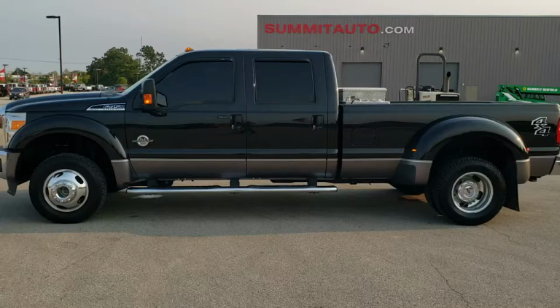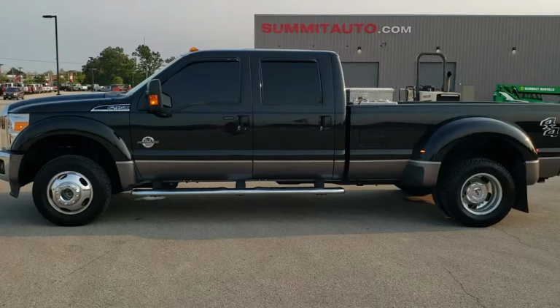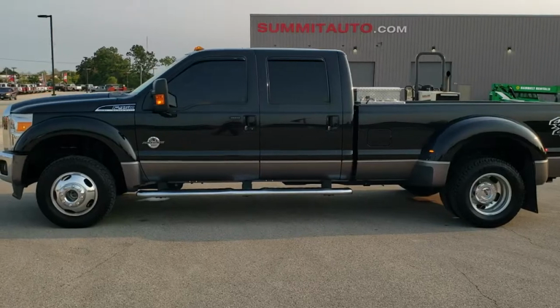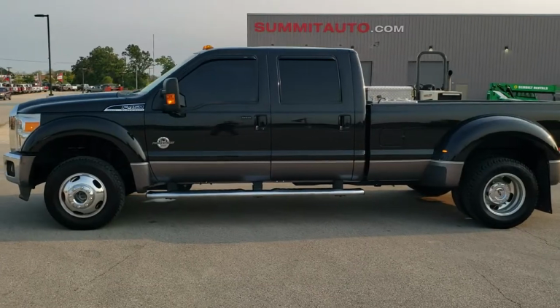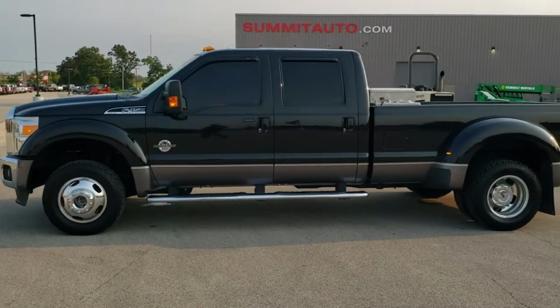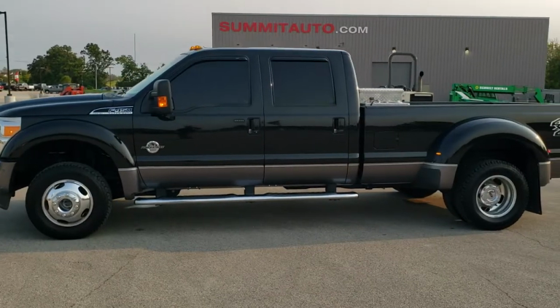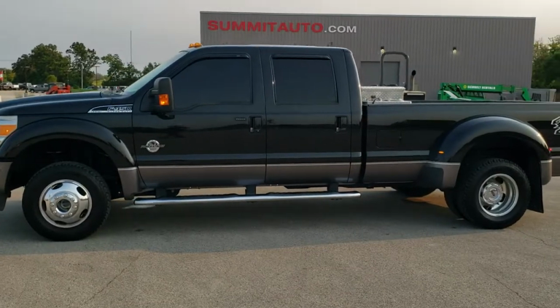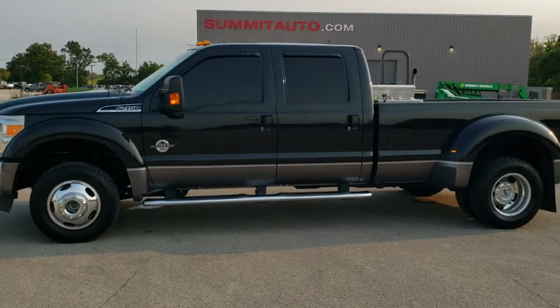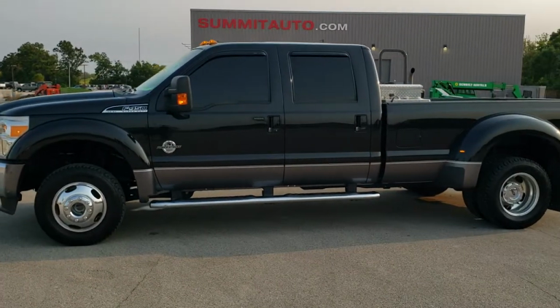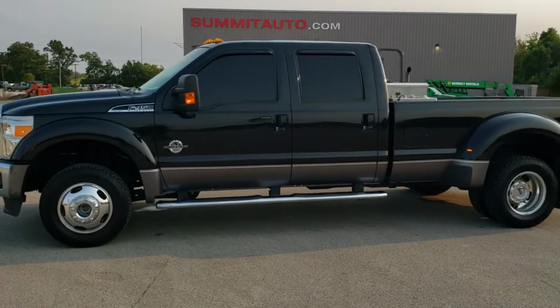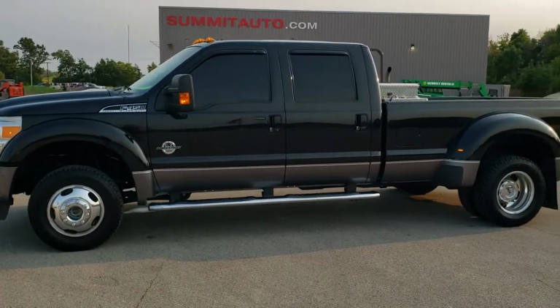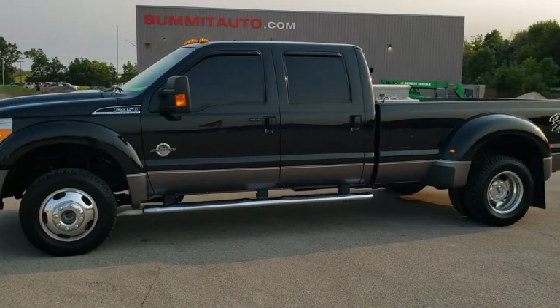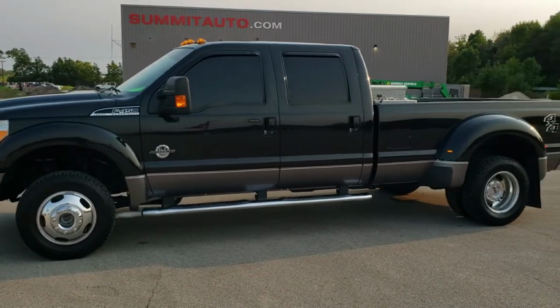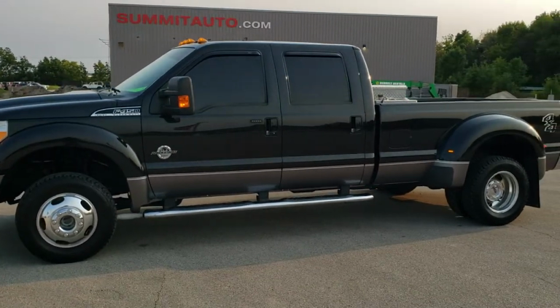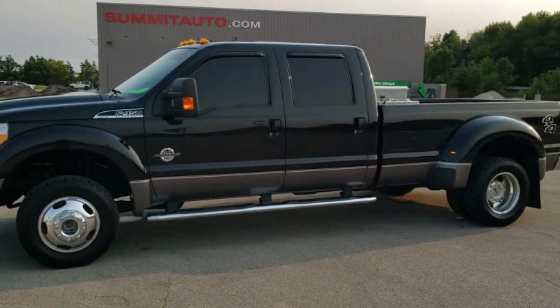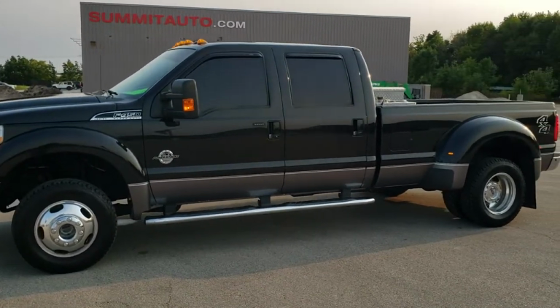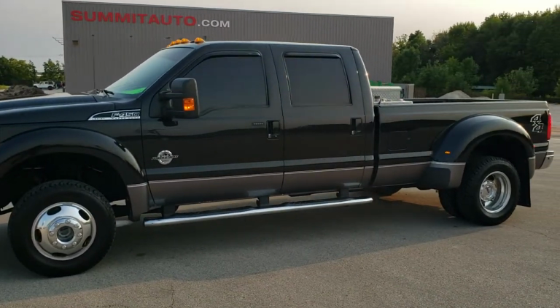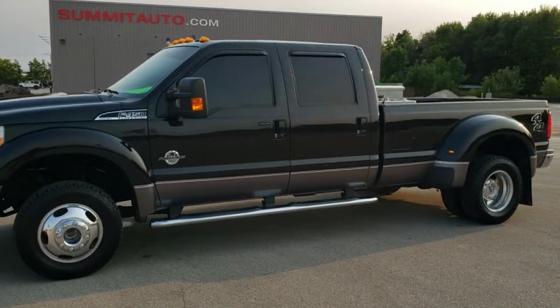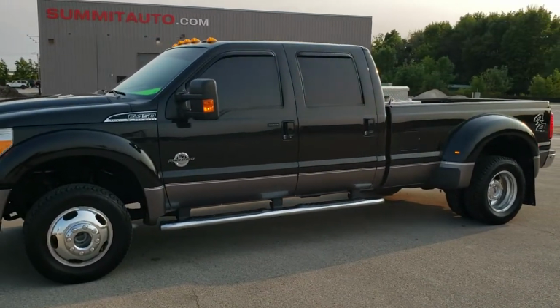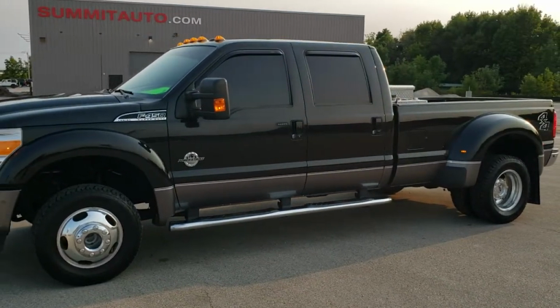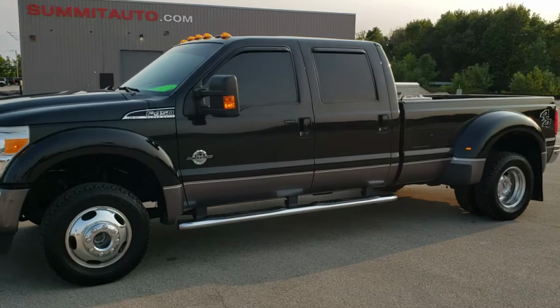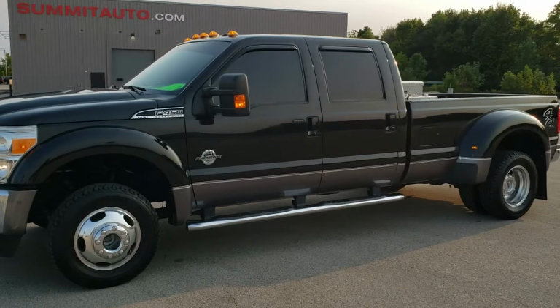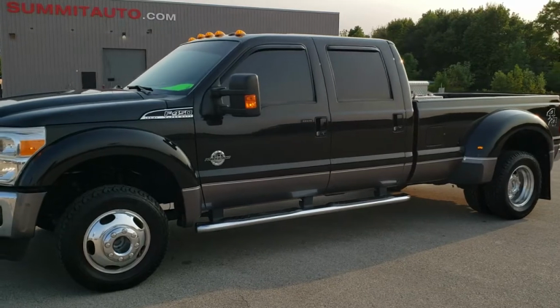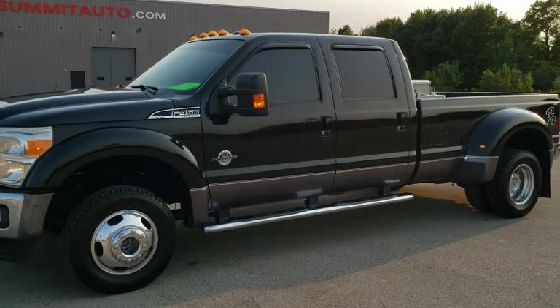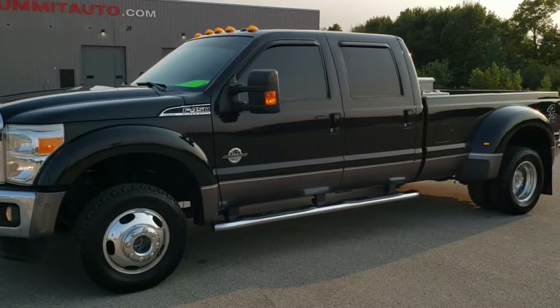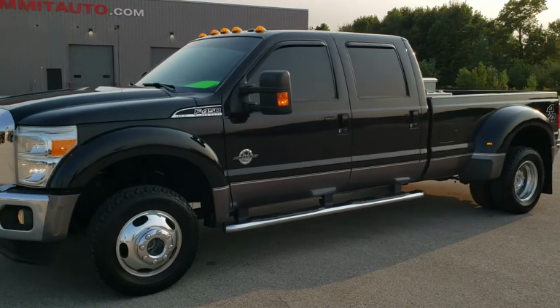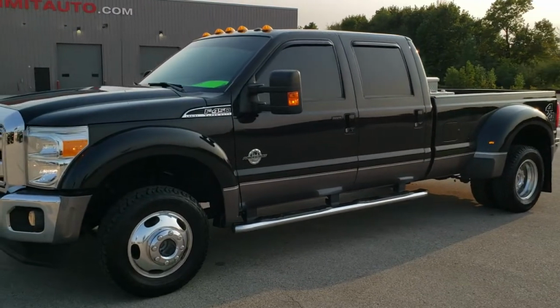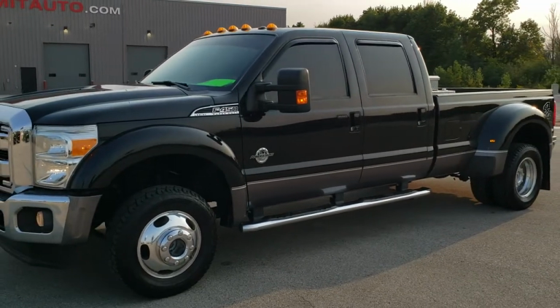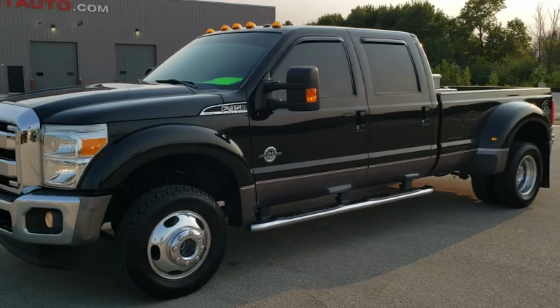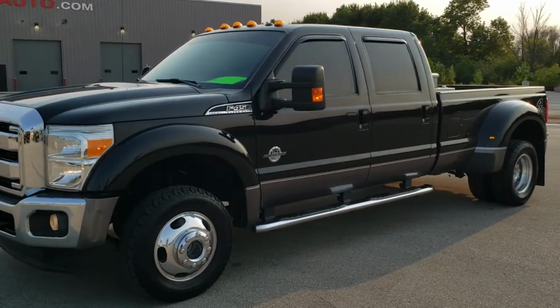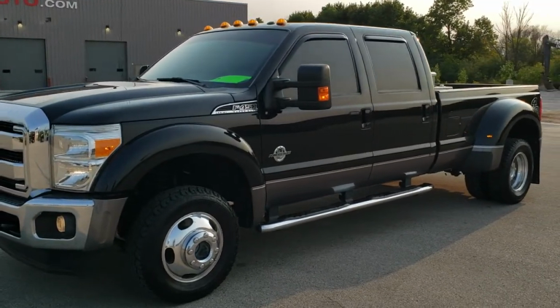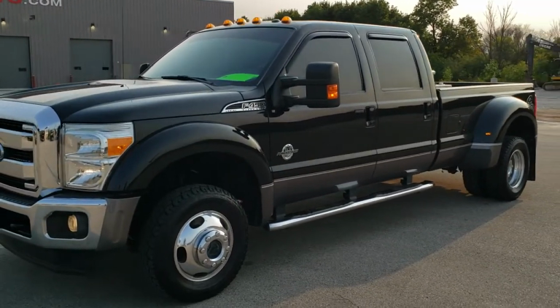This is stock number 10840. We are here at Summit Automotive in Fond du Lac, Wisconsin — your new and used heavy duty truck headquarters.